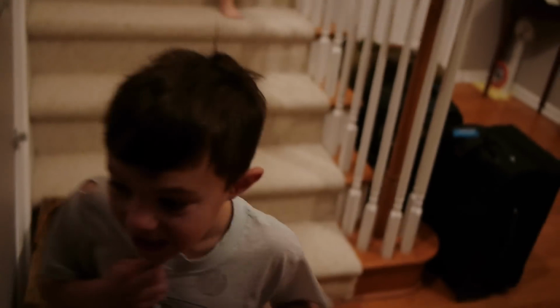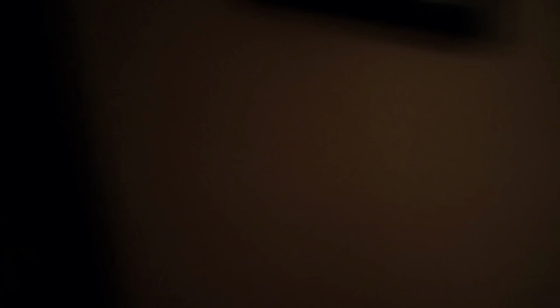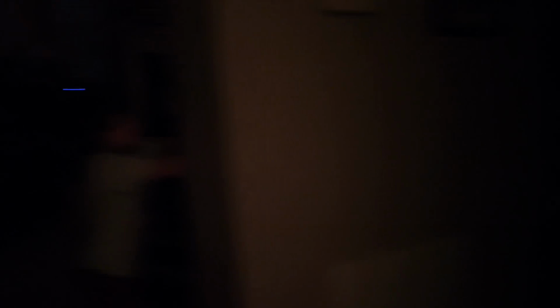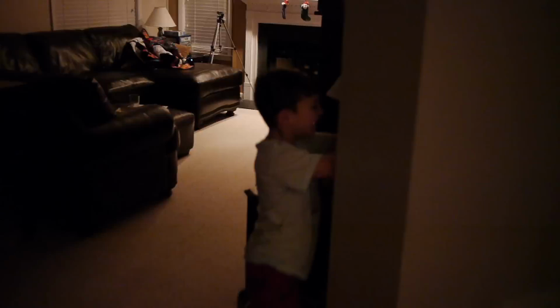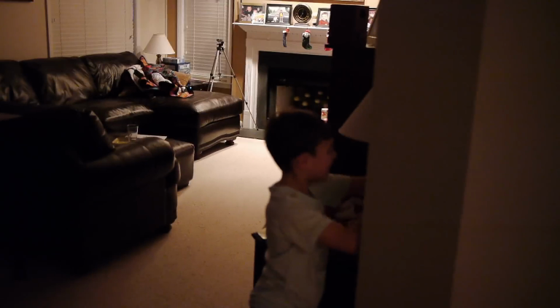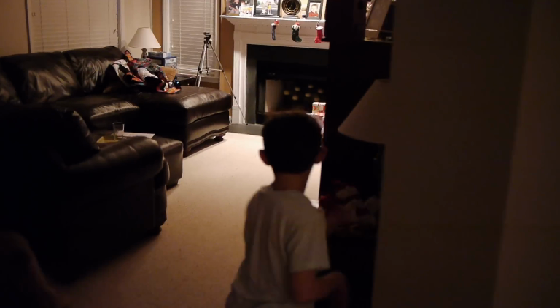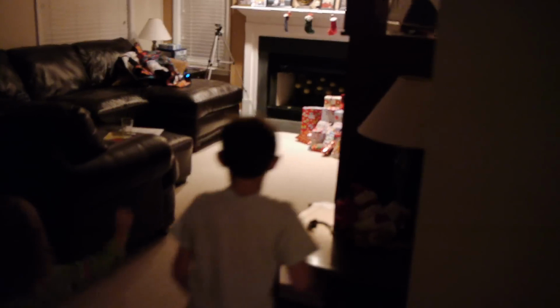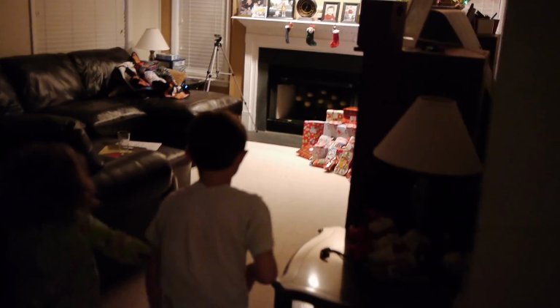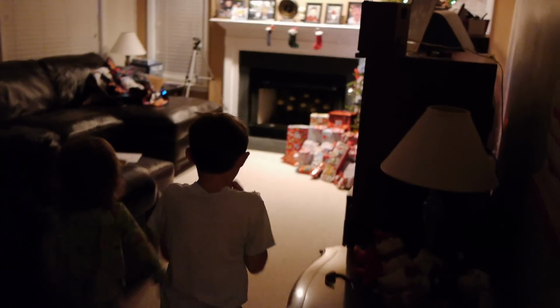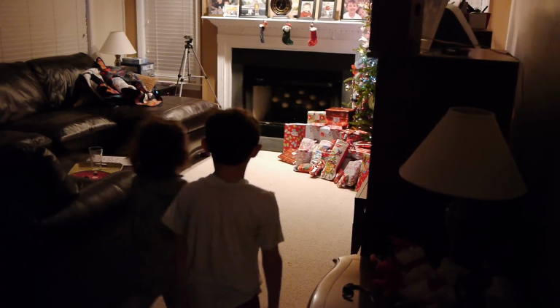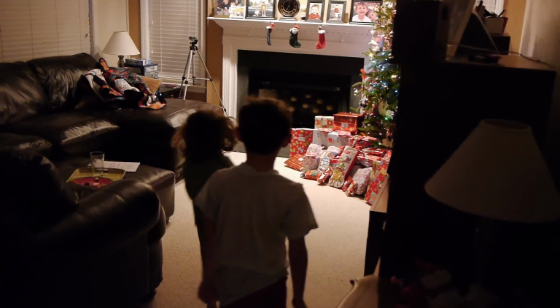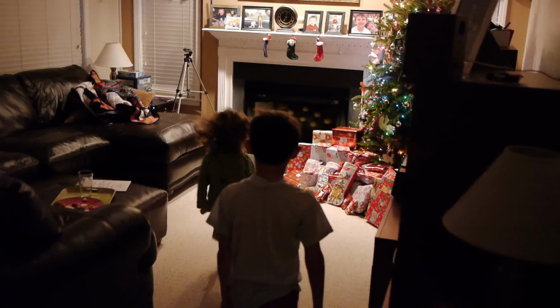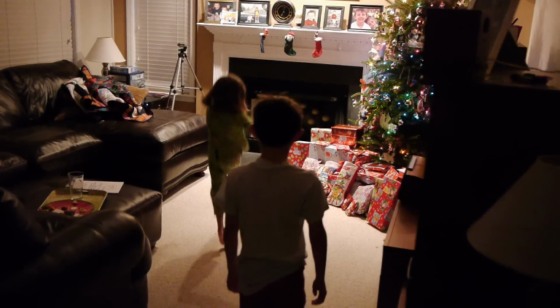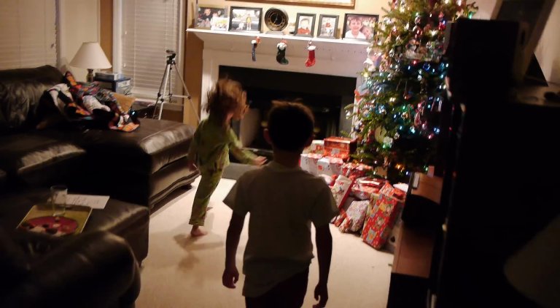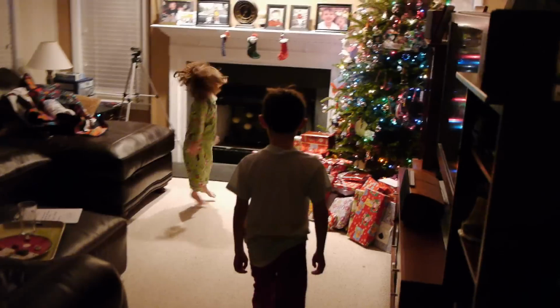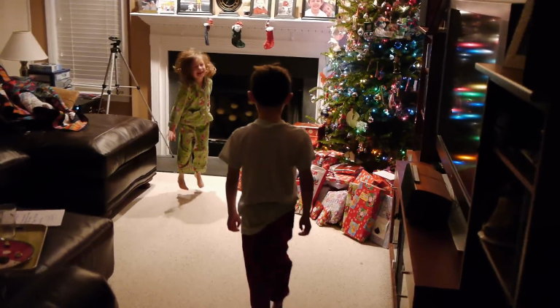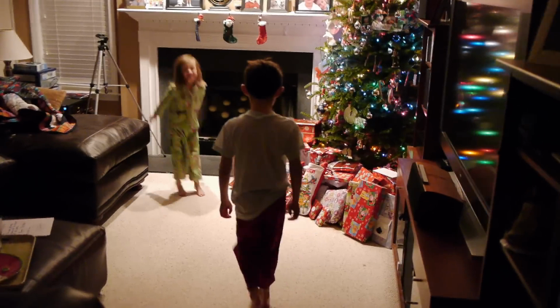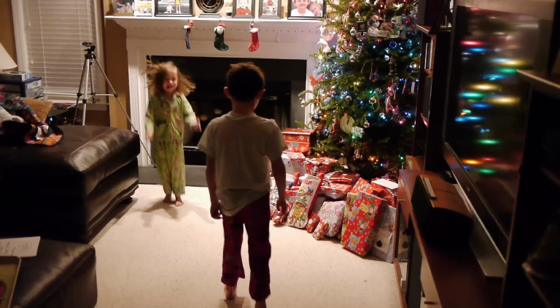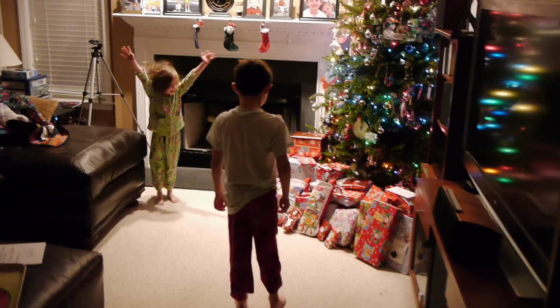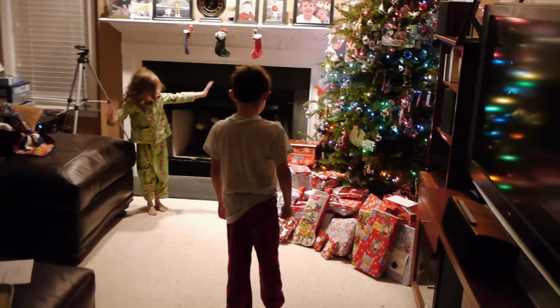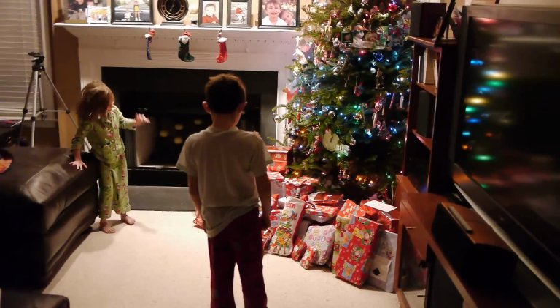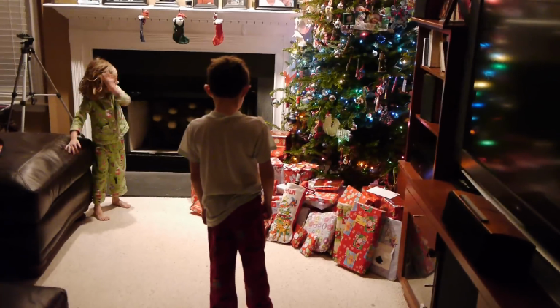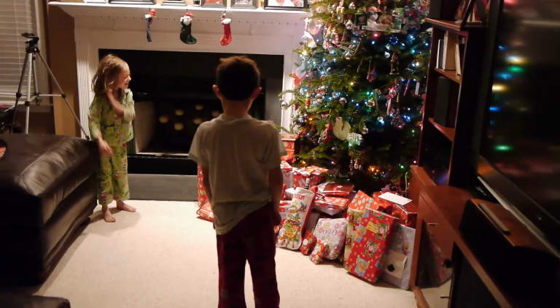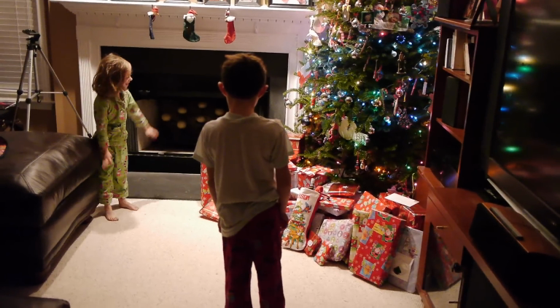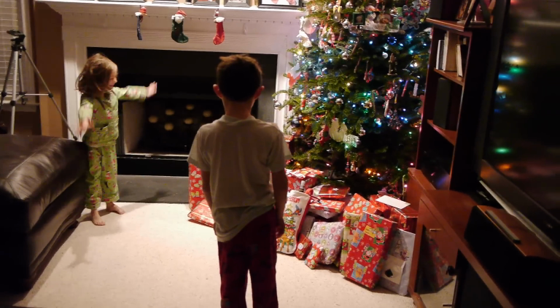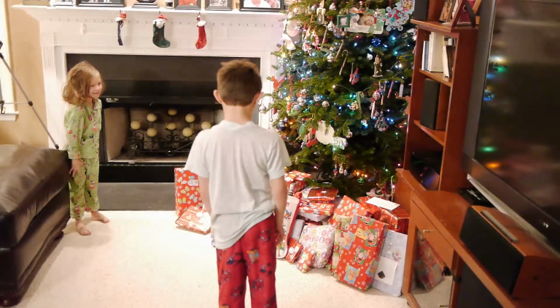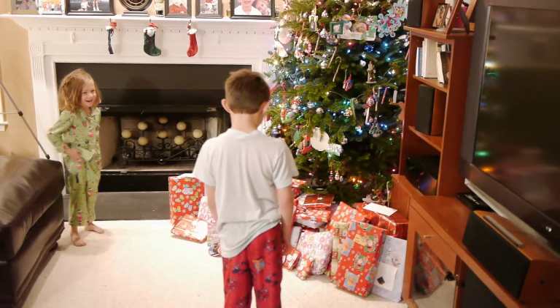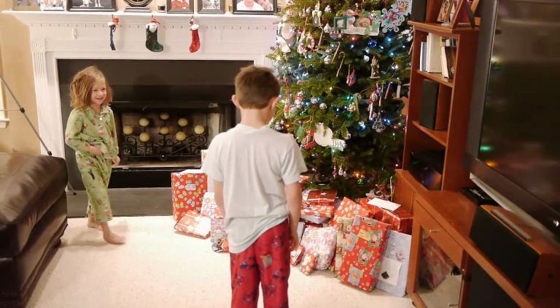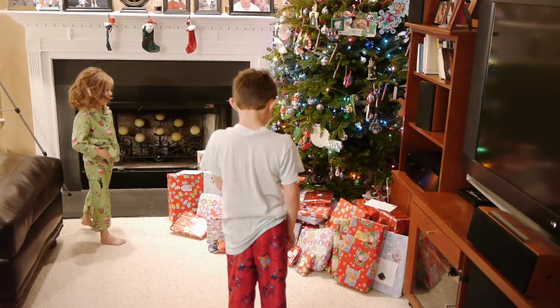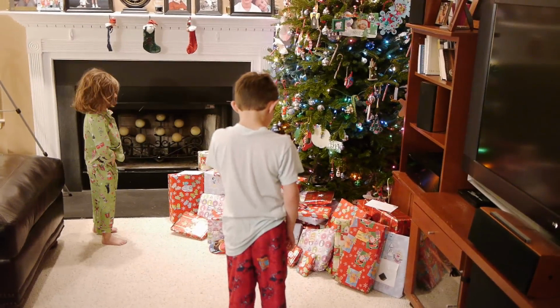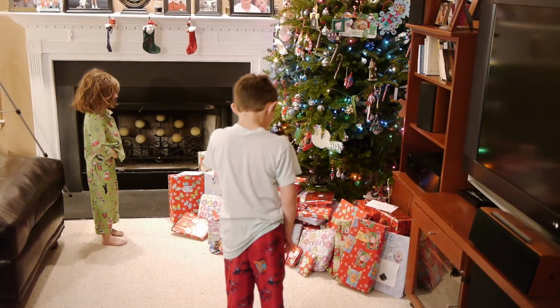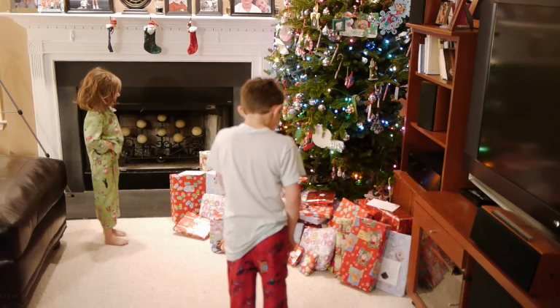Yay! There's presents! Yay! Daddy, look! Wow, there's a lot of presents. I know, there's a lot of them.